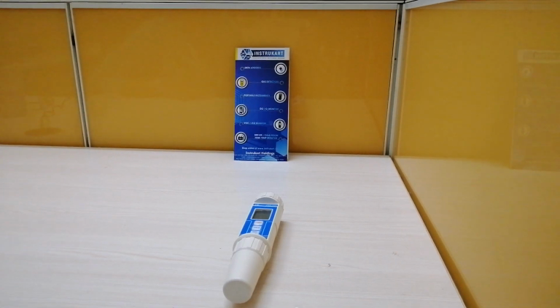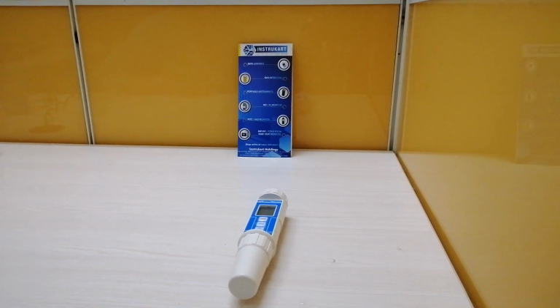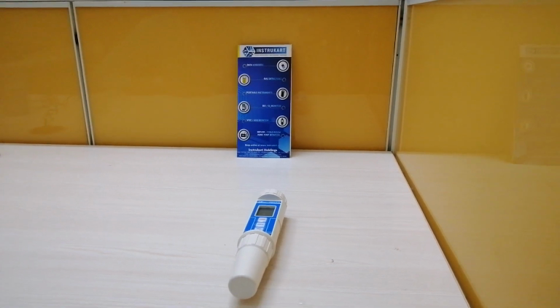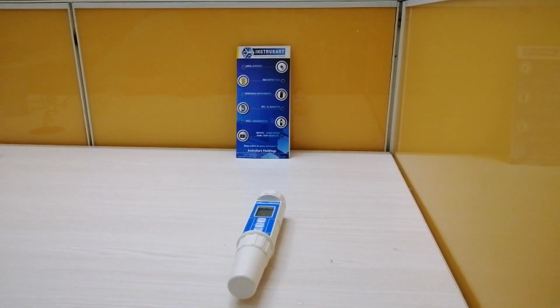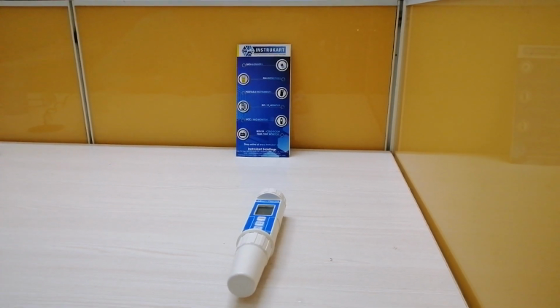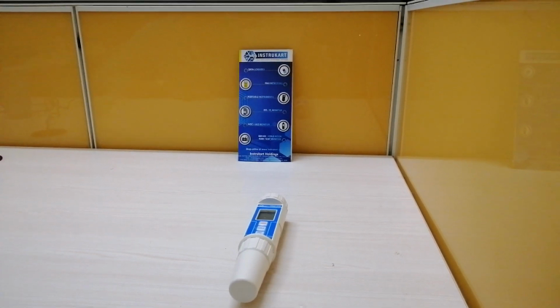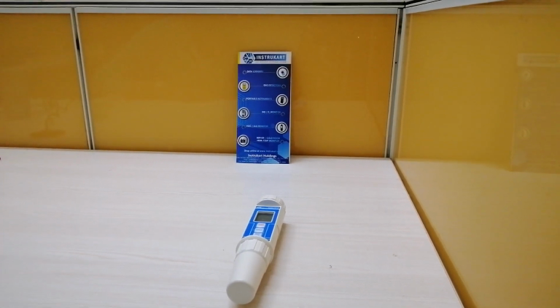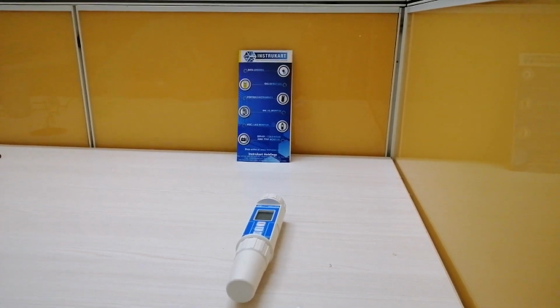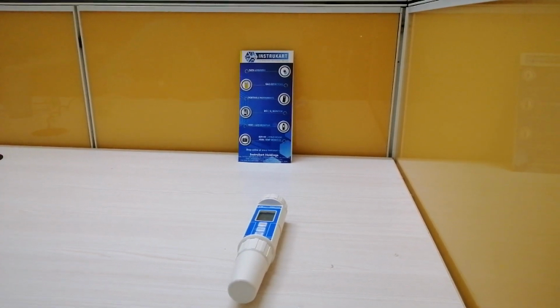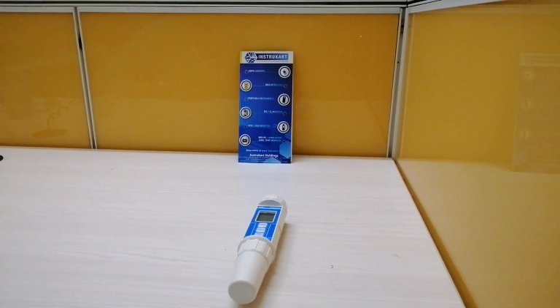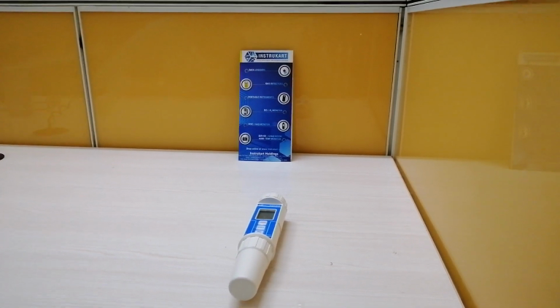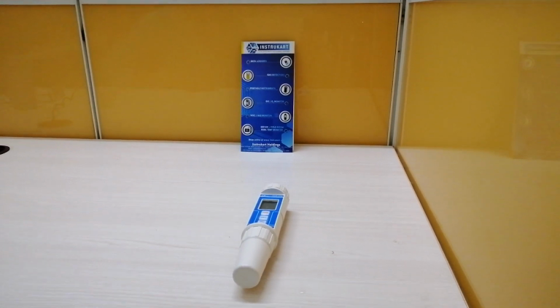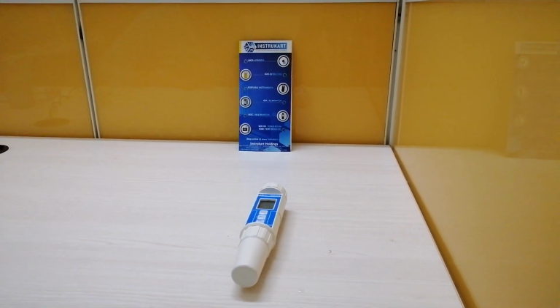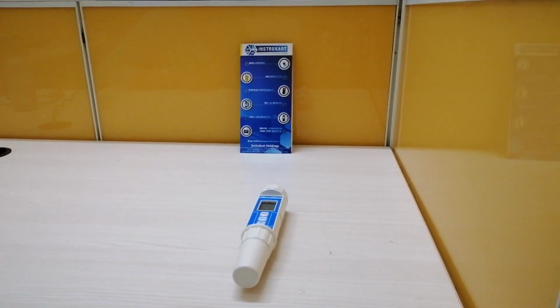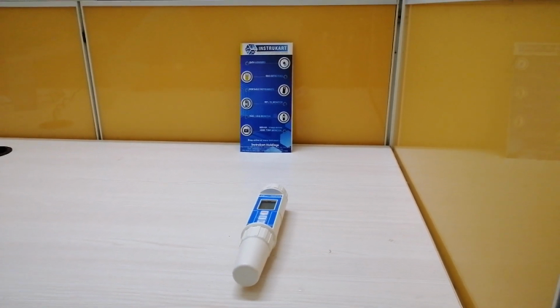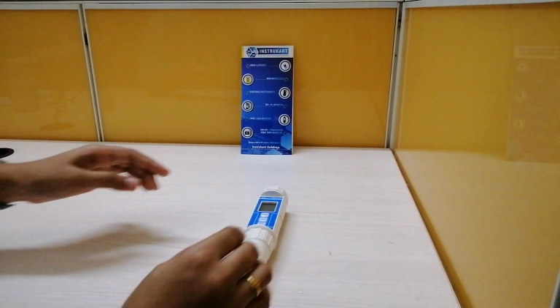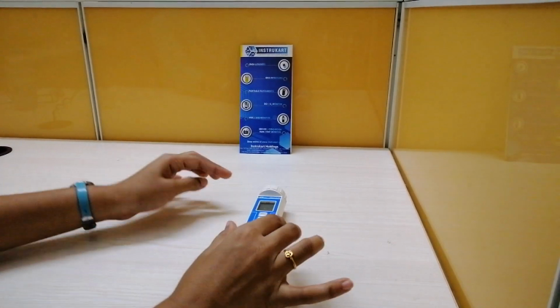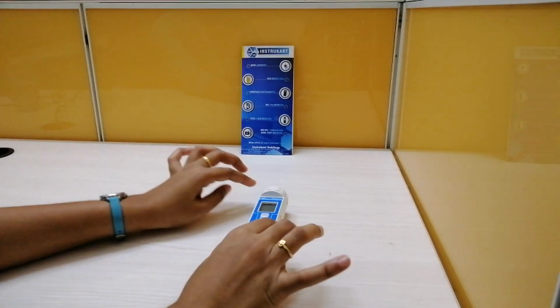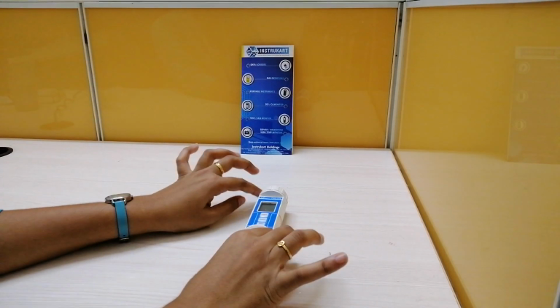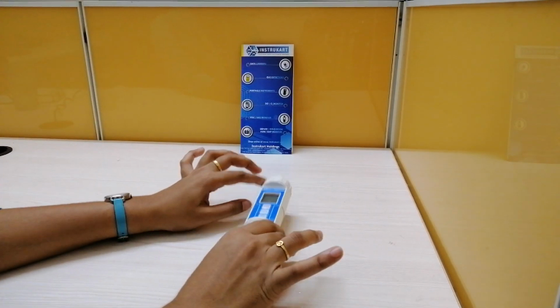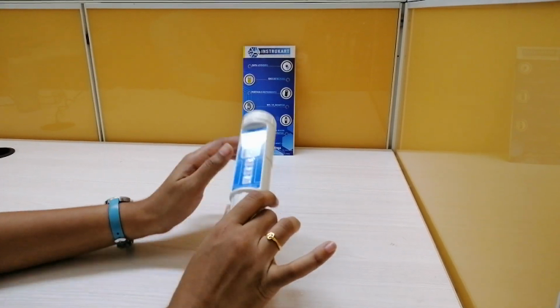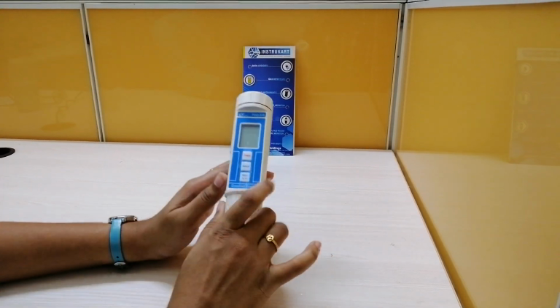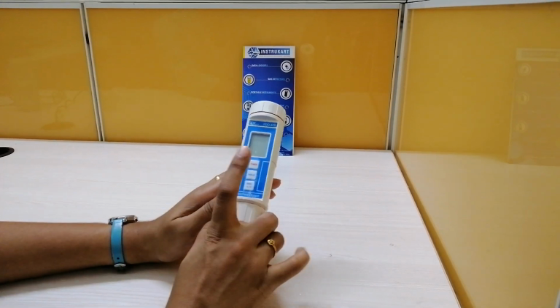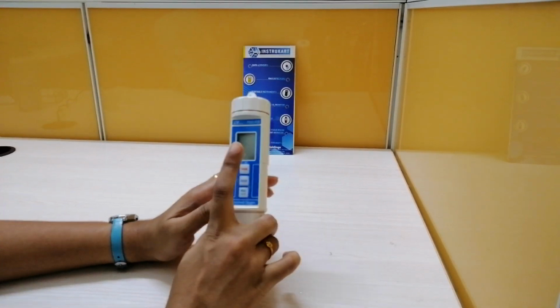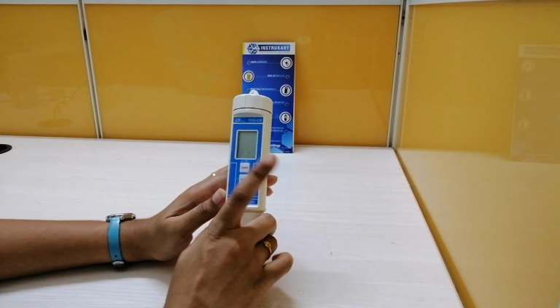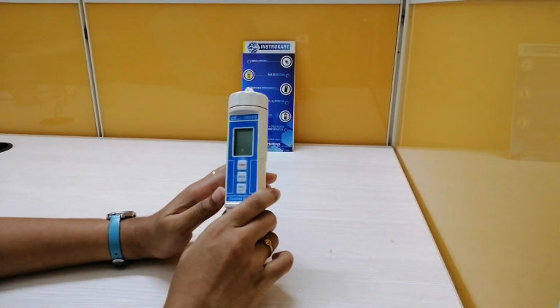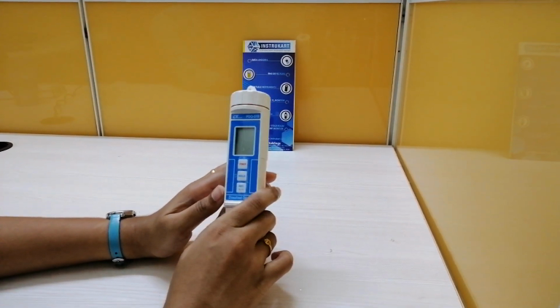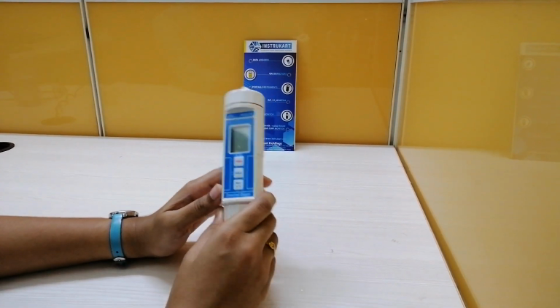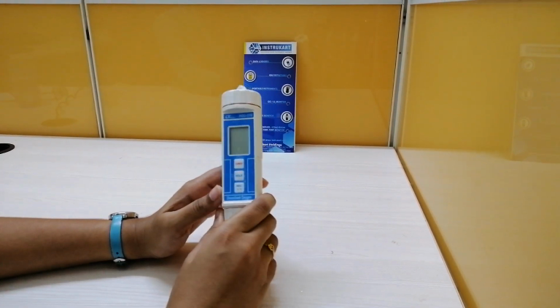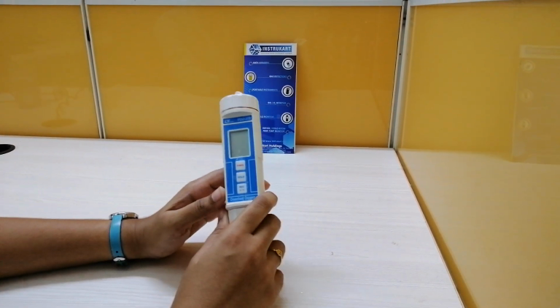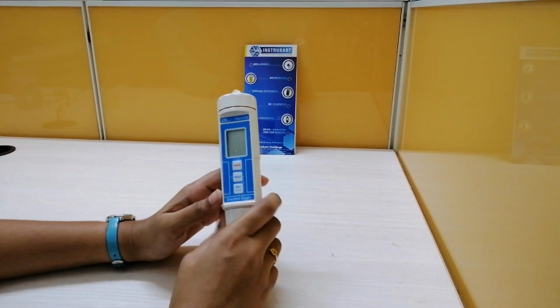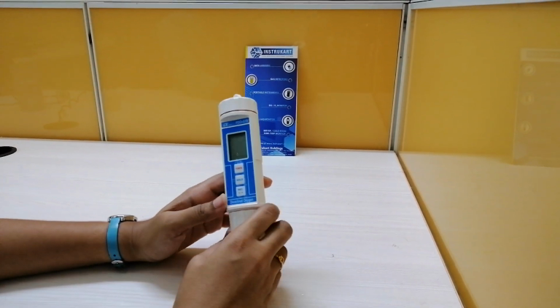Hello all, welcome to Instruport Holdings, your worldwide instrument partner. Today I am going to walk you through the product PDO-519 Dissolved Oxygen Meter.